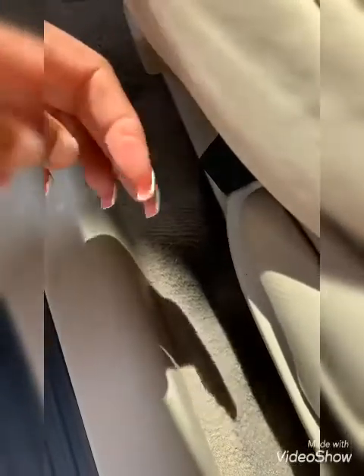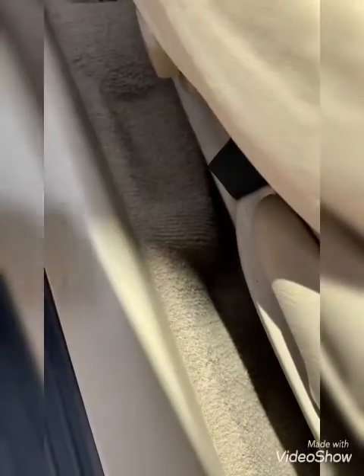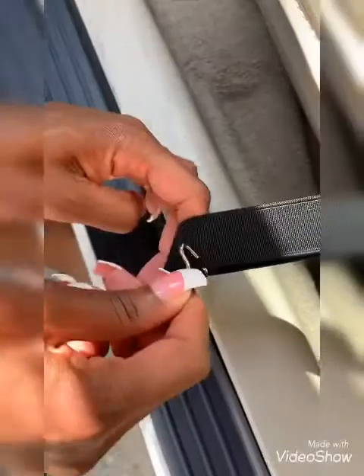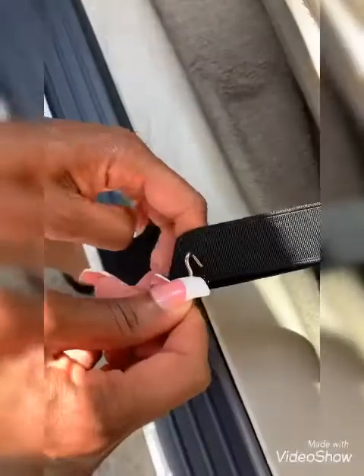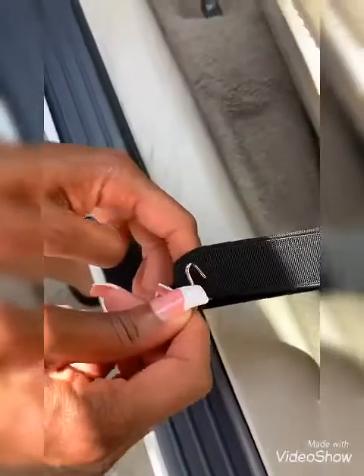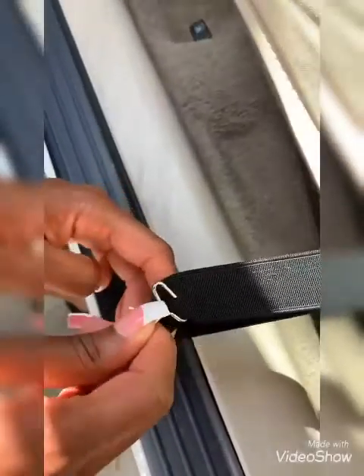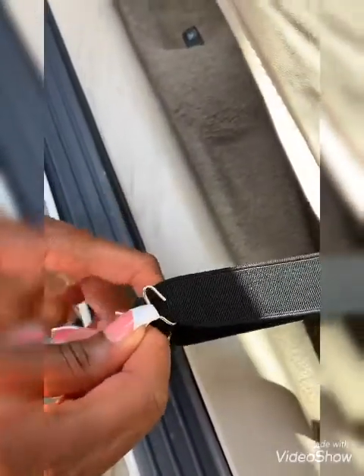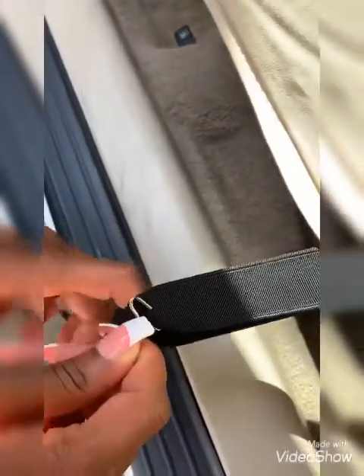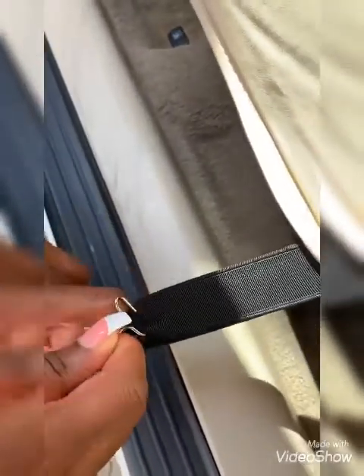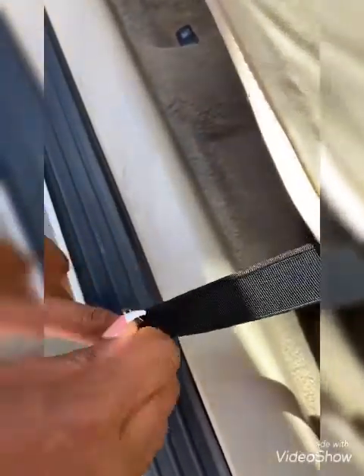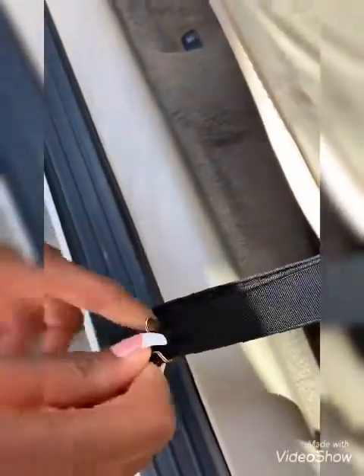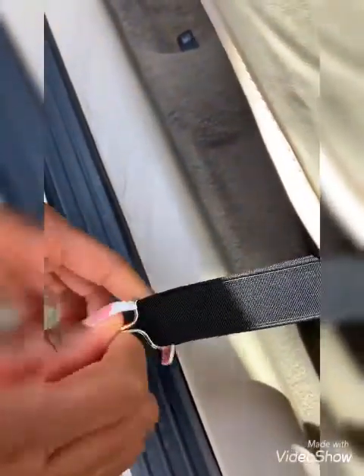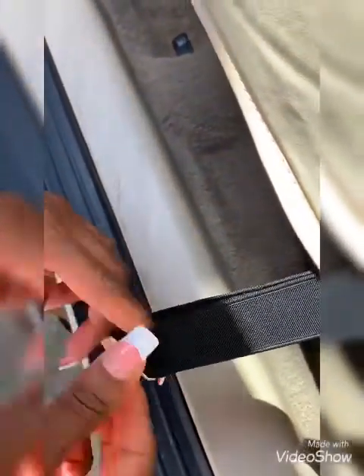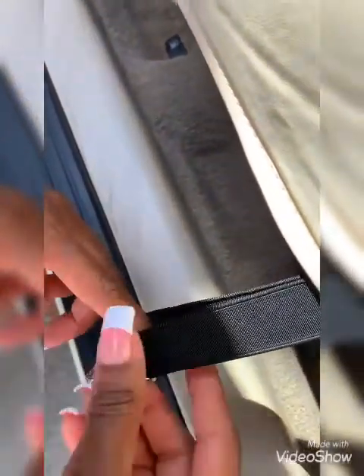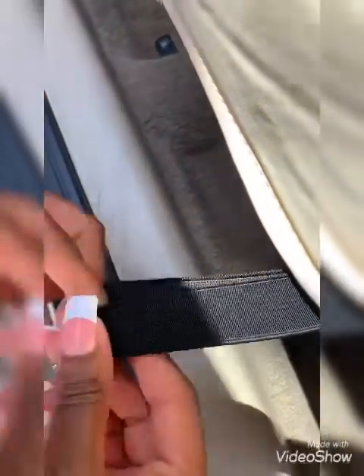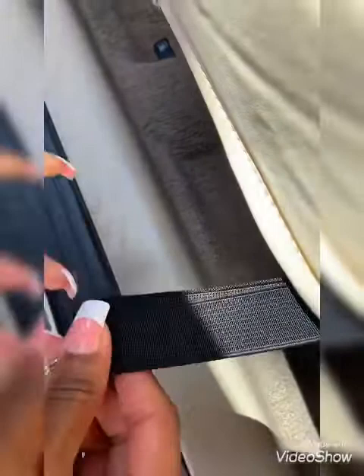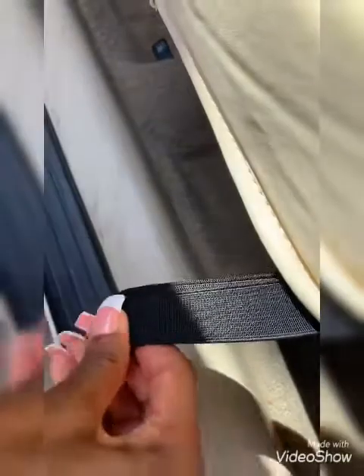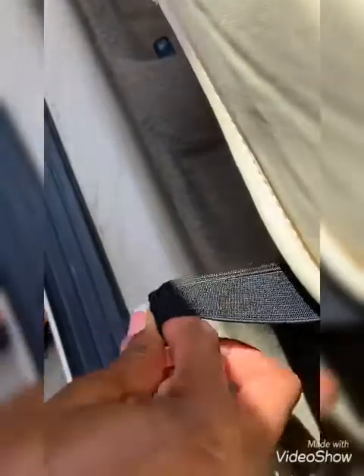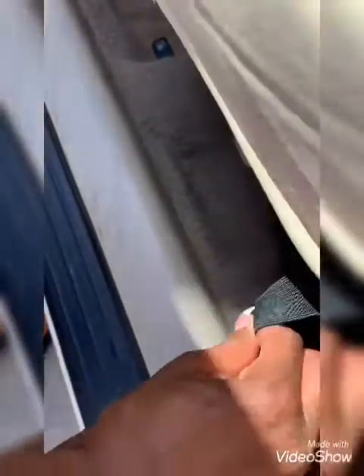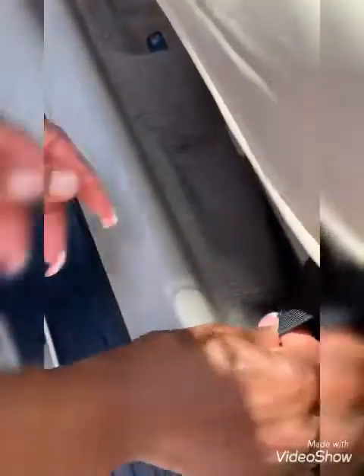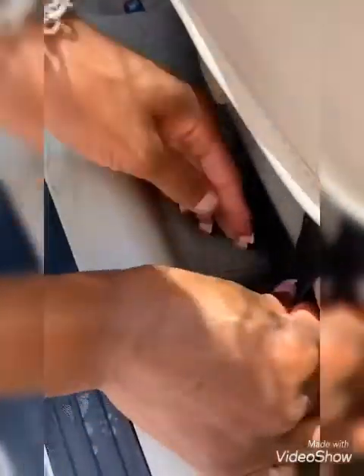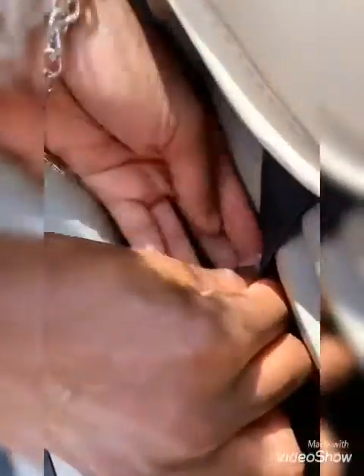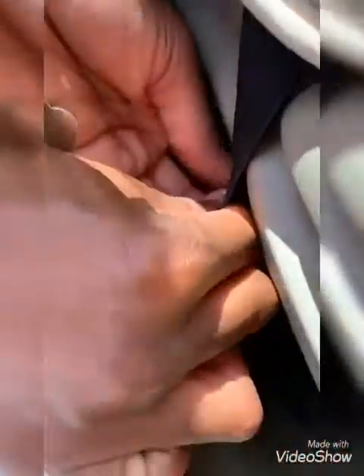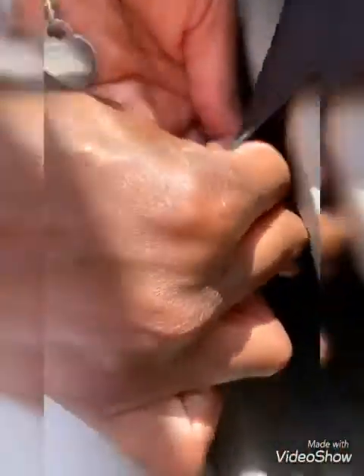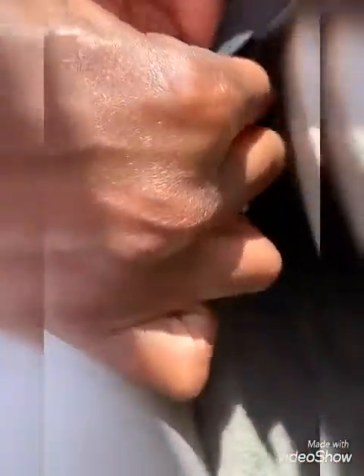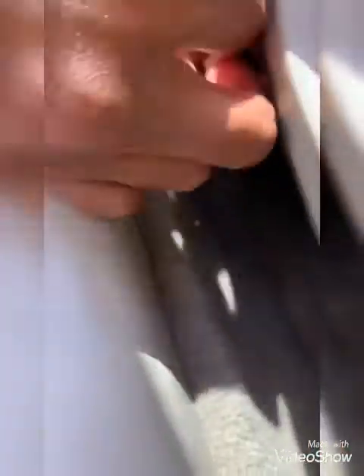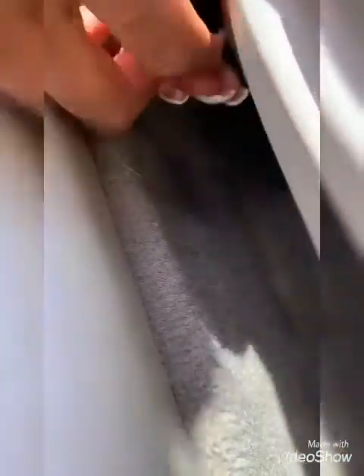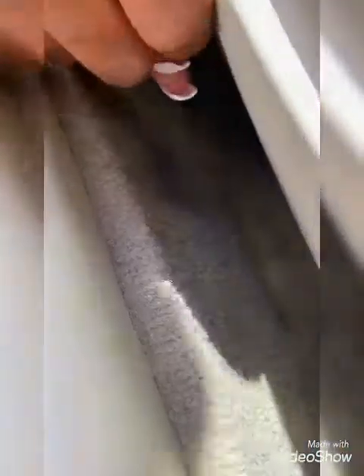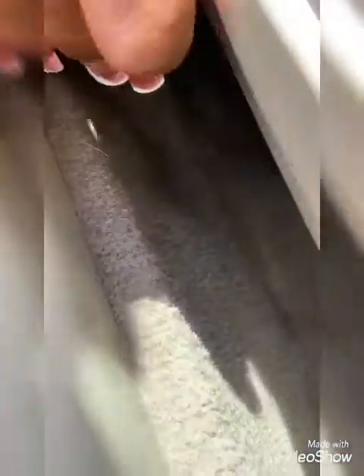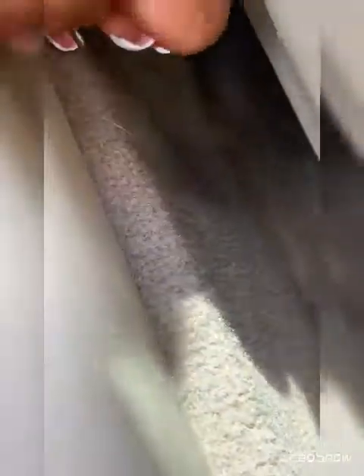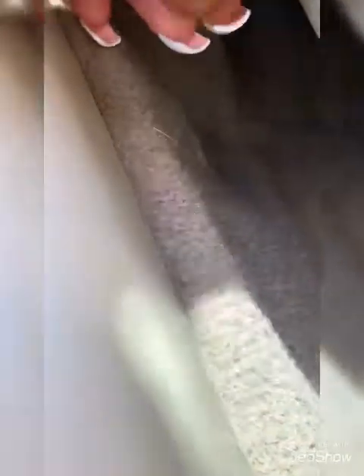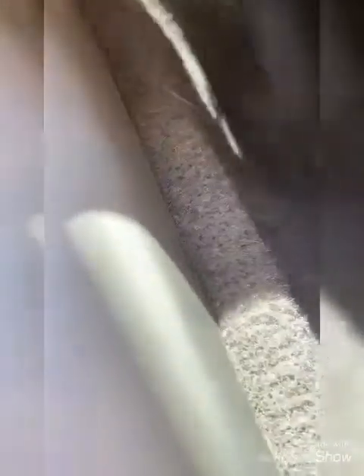Then I'm just gonna hook it down to the bottom of the seat — there's a little edge there — clip it on, and that way I know that my seat cover is definitely not going to move.